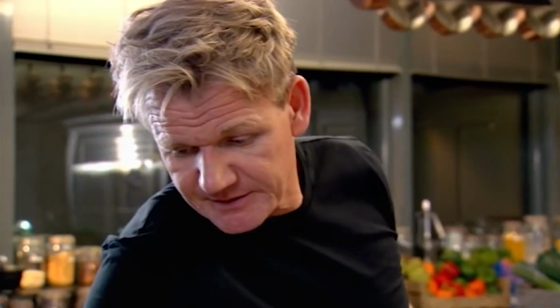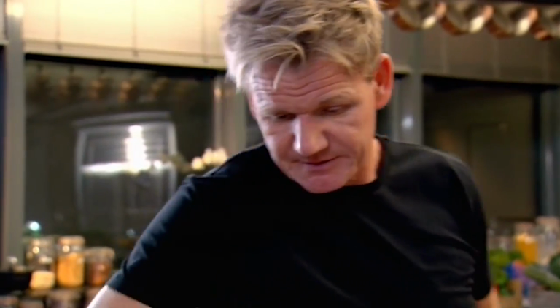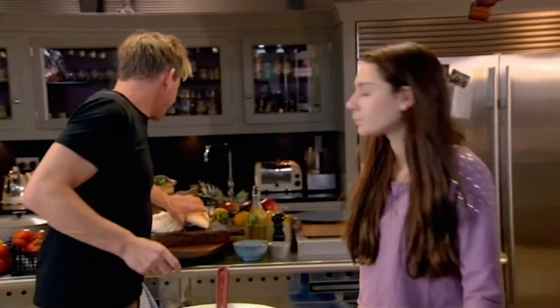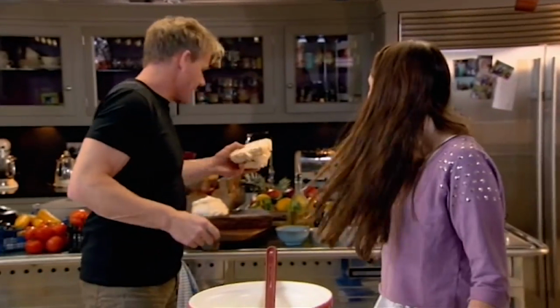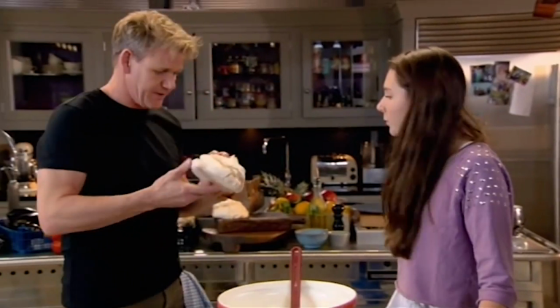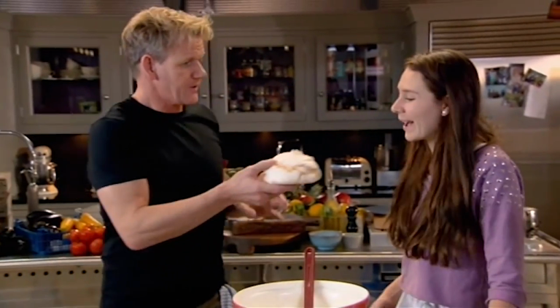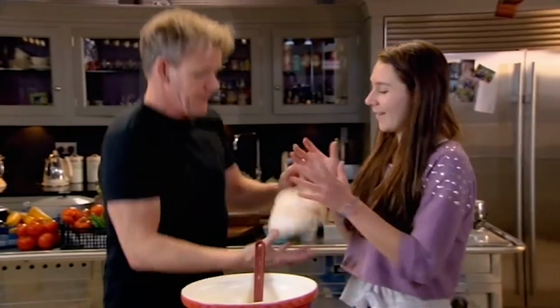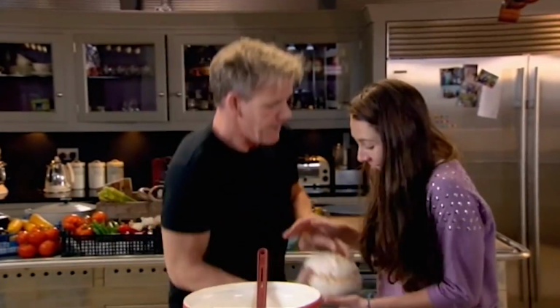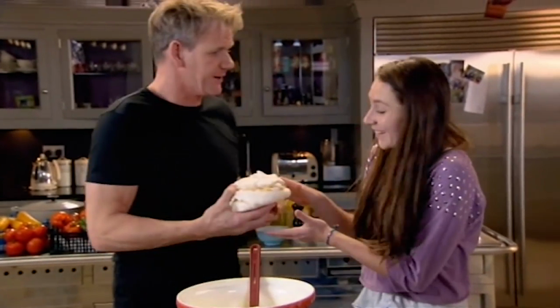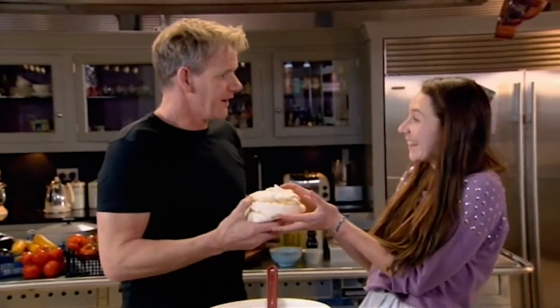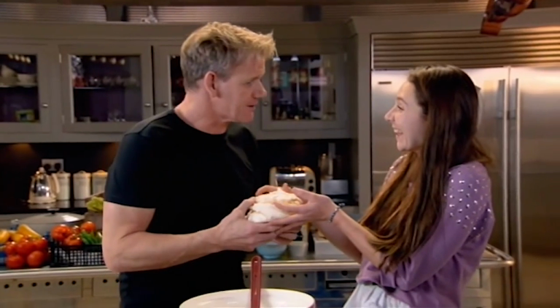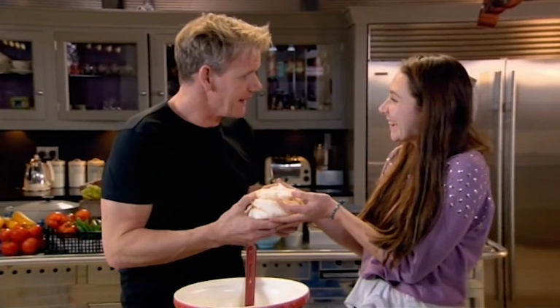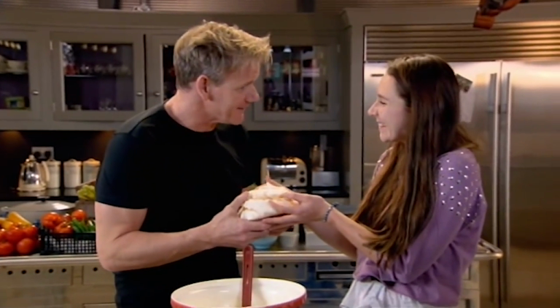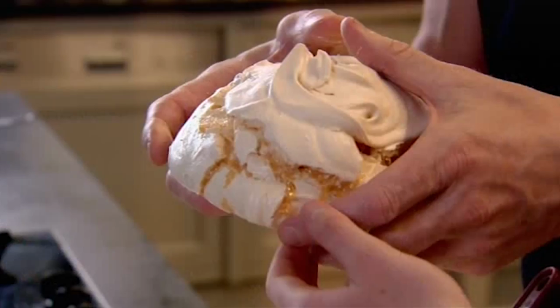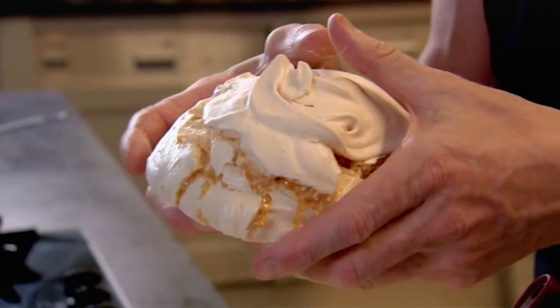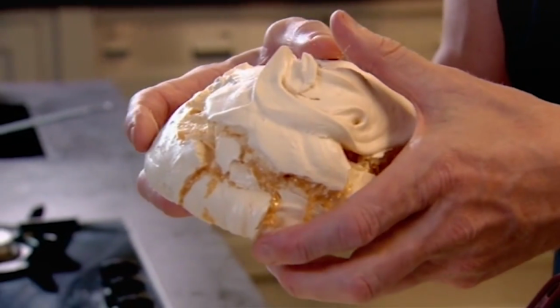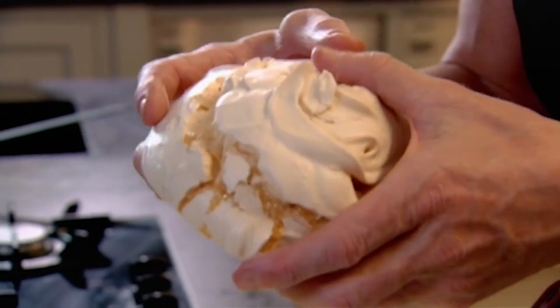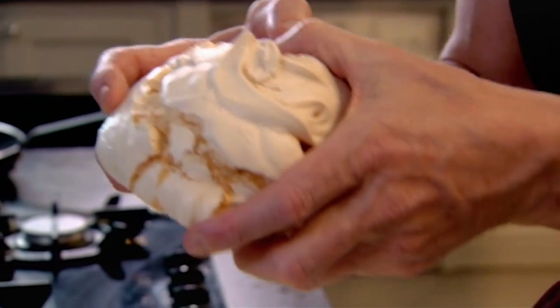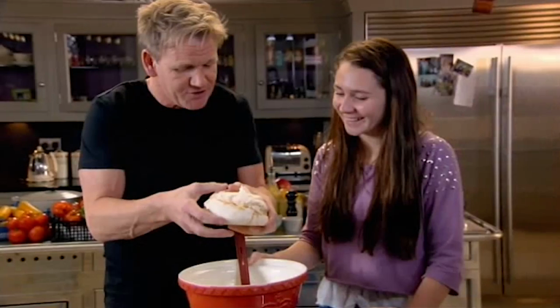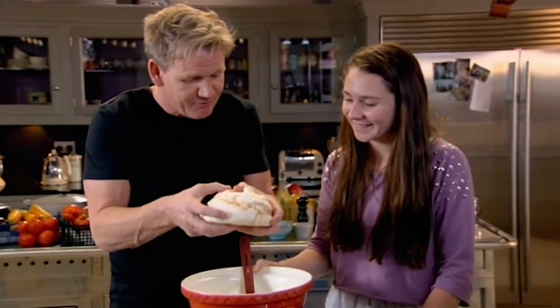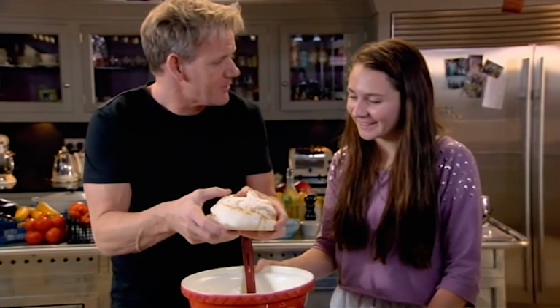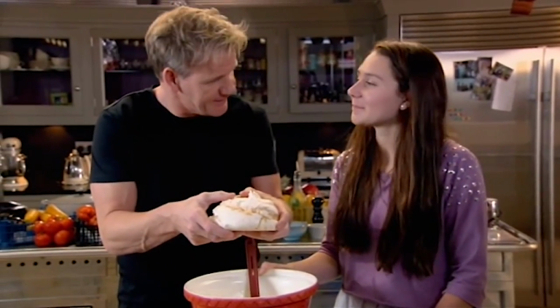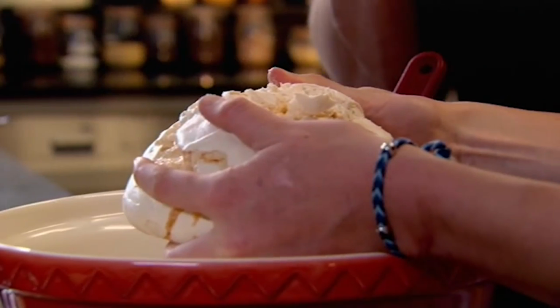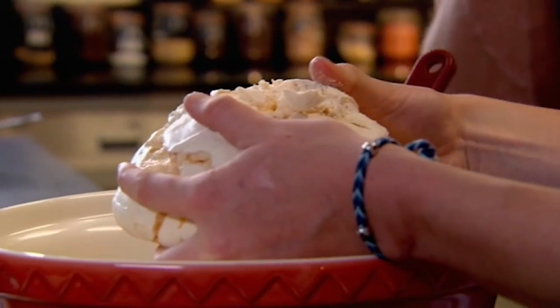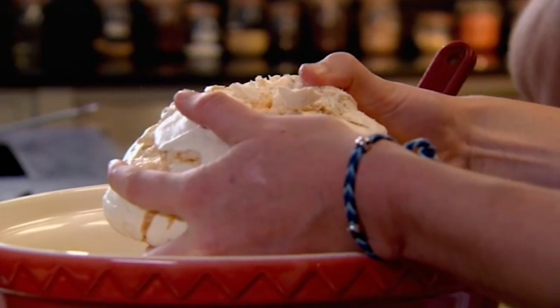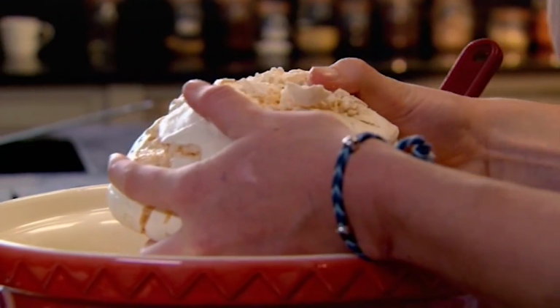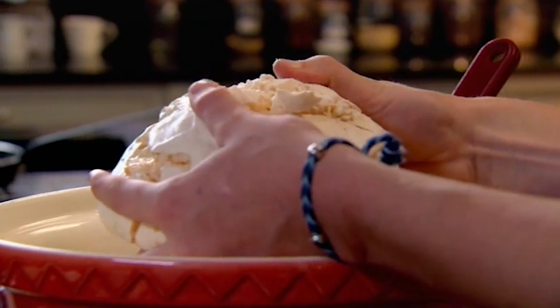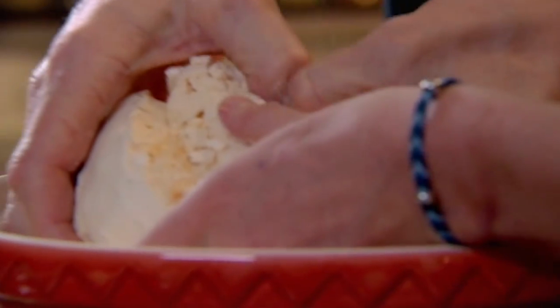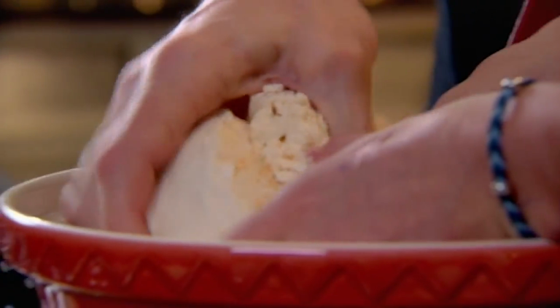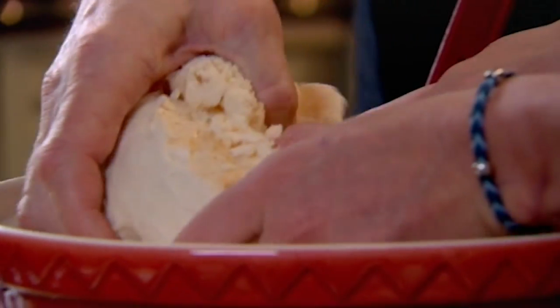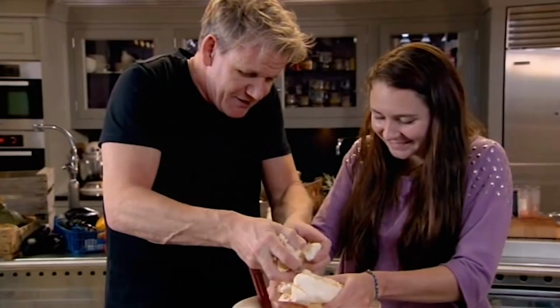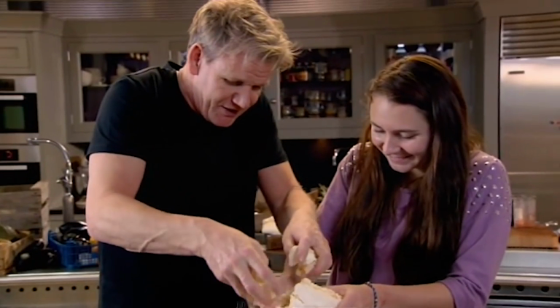This is the exciting part. Now the meringue — with your fingers, just crush and flake the meringue into the cream. How big should I crush it, Dad? Nice big chunks.